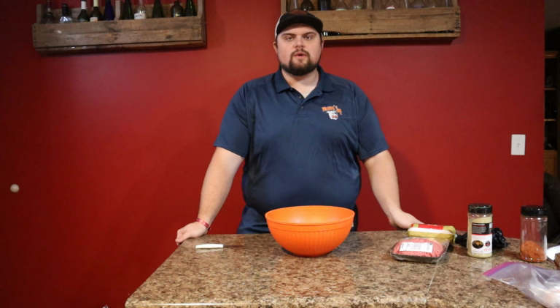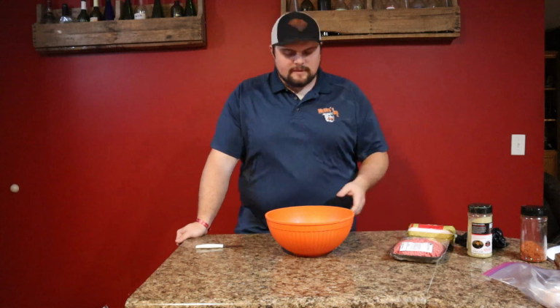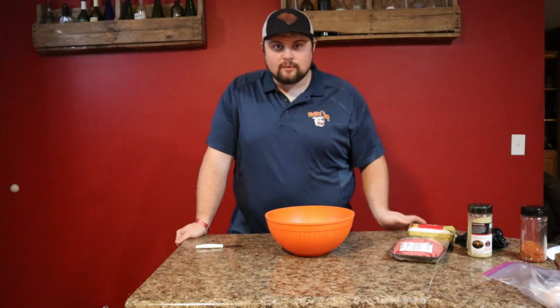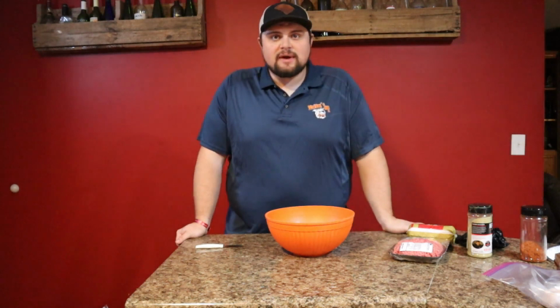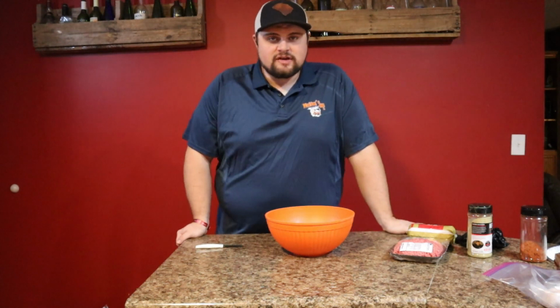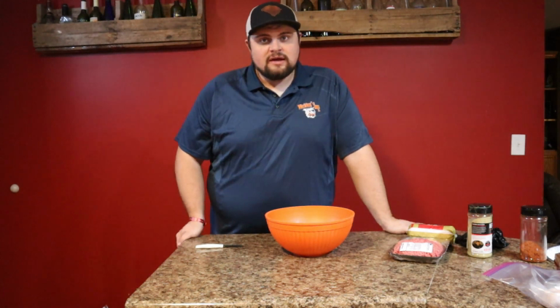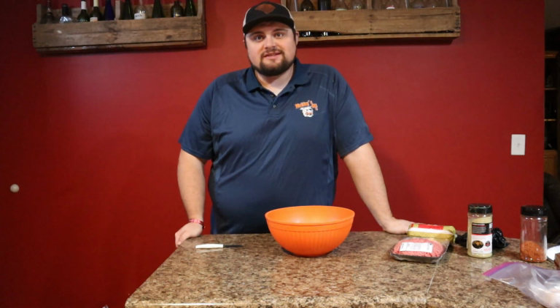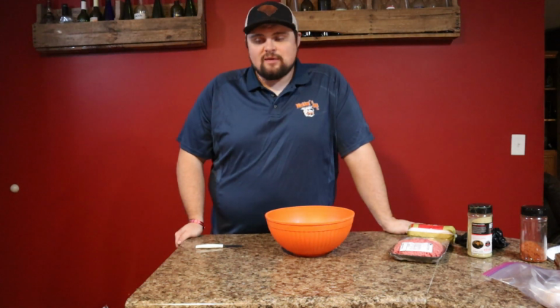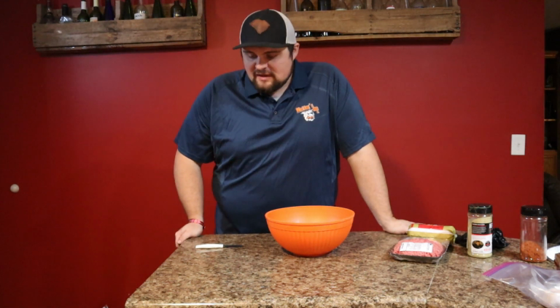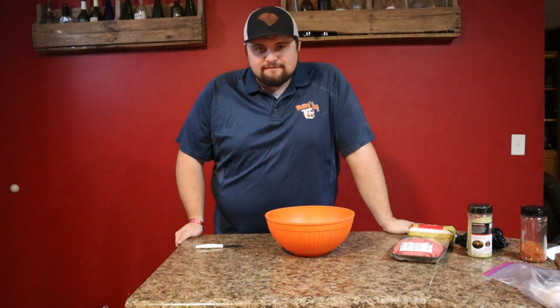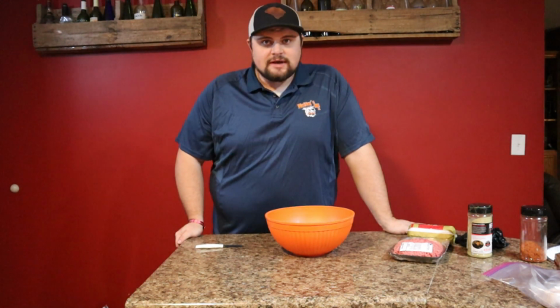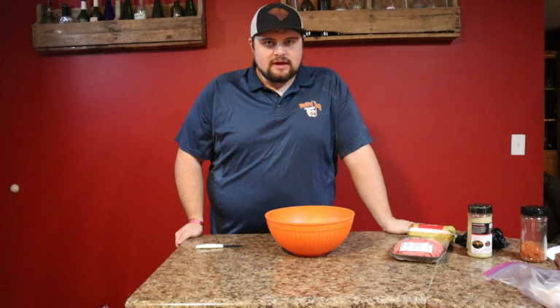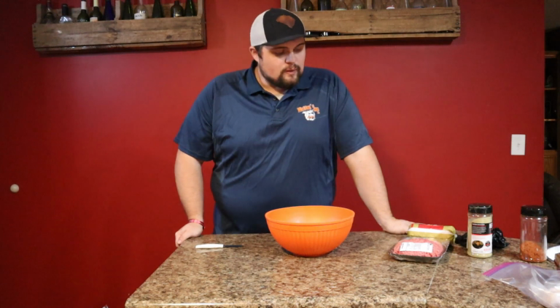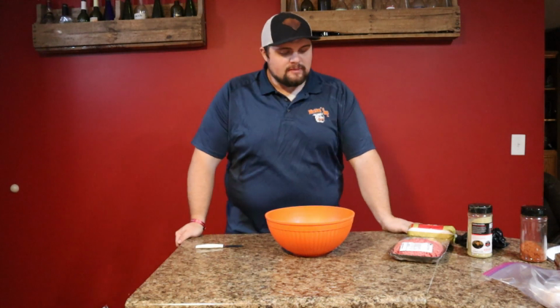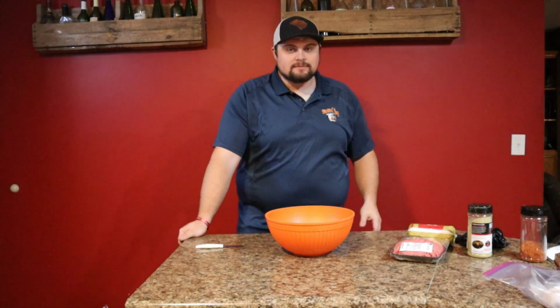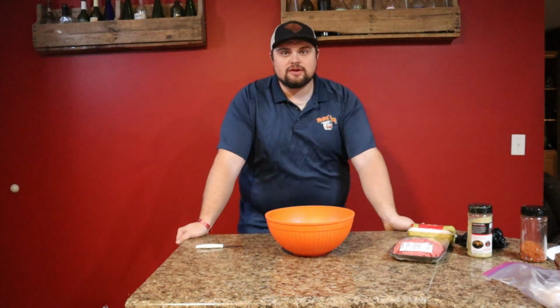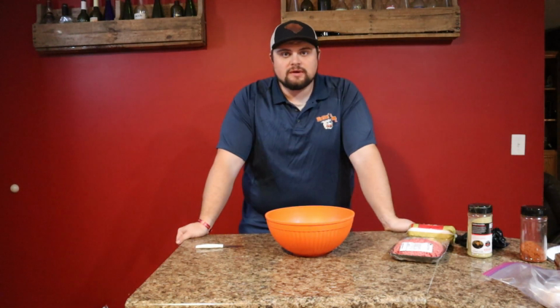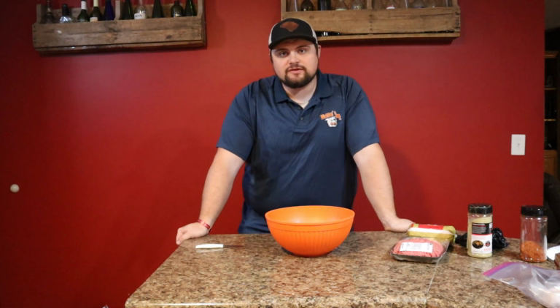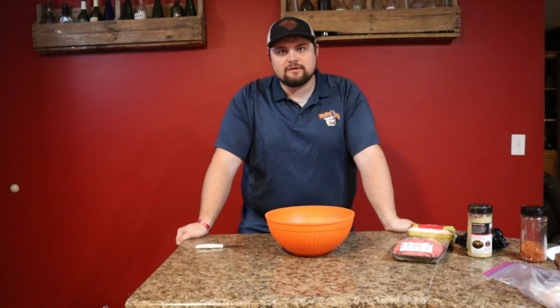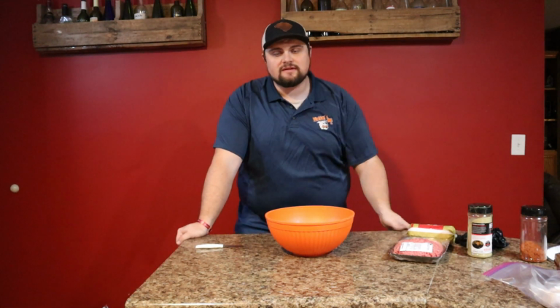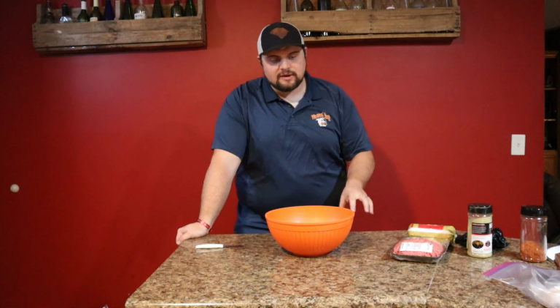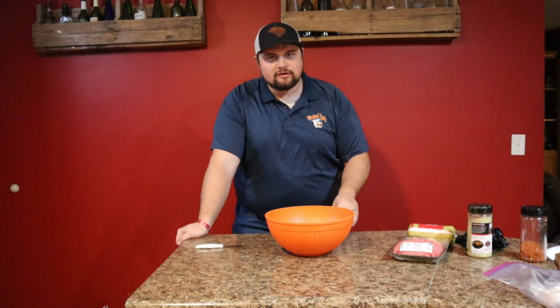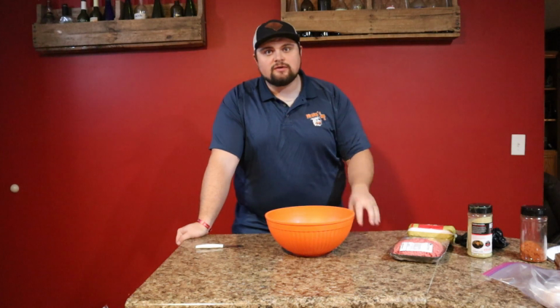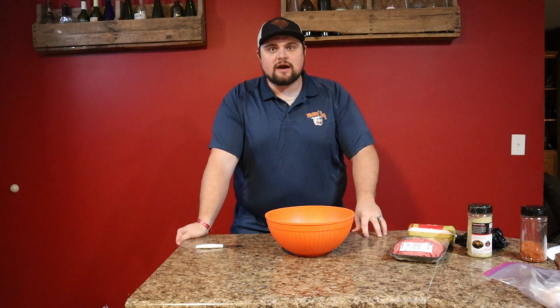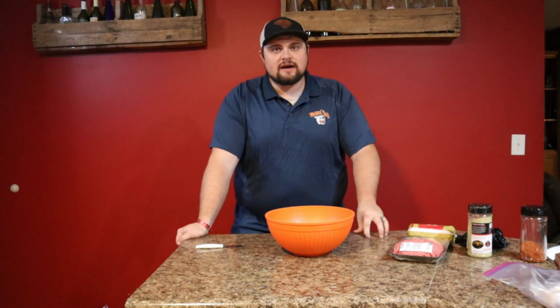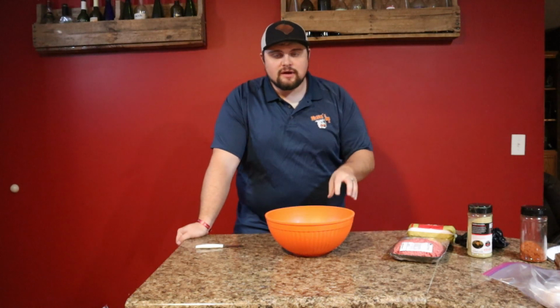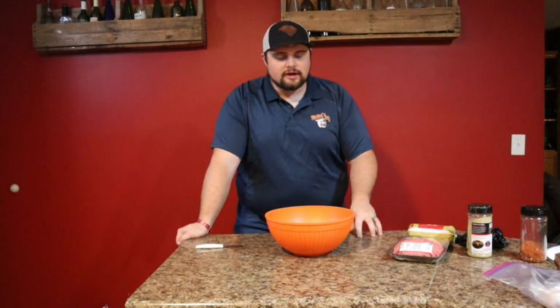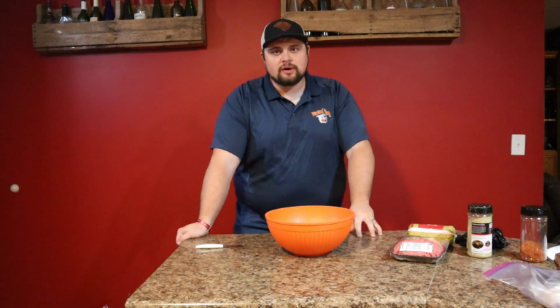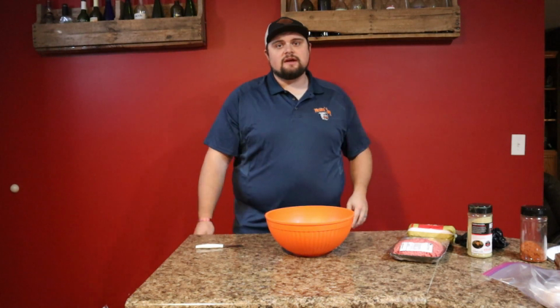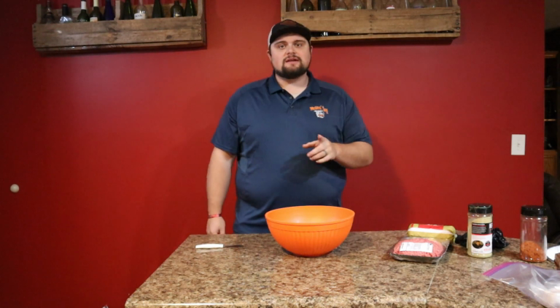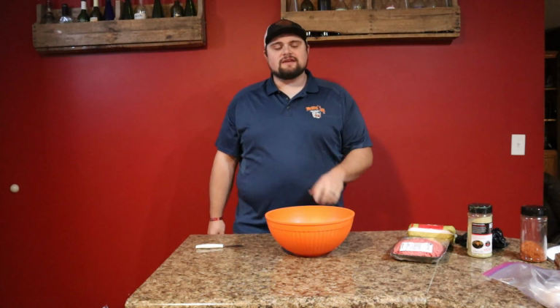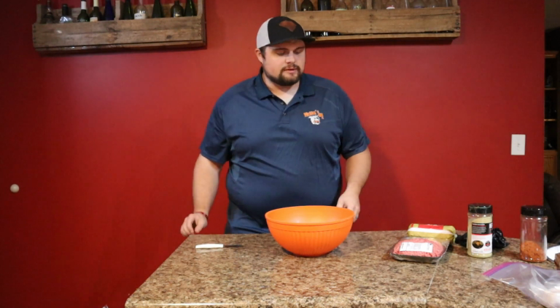What's up everybody, welcome back to the channel. Today we have got a fun recipe — we're going to be making some barbecue stuffed shells. These things are going to be awesome, a great little appetizer, fun at parties. Let's get into it.